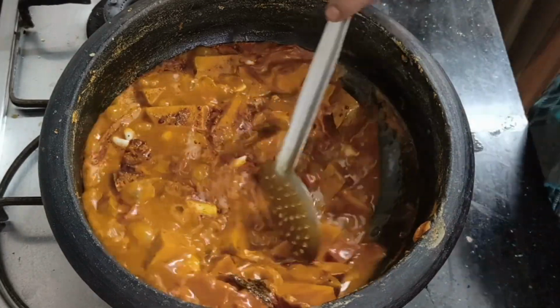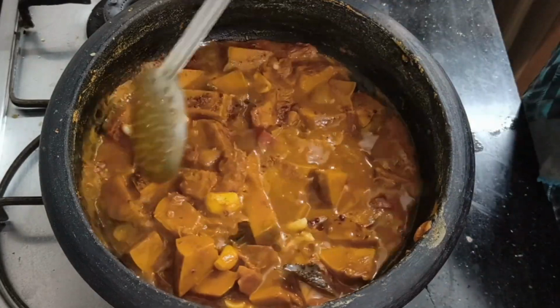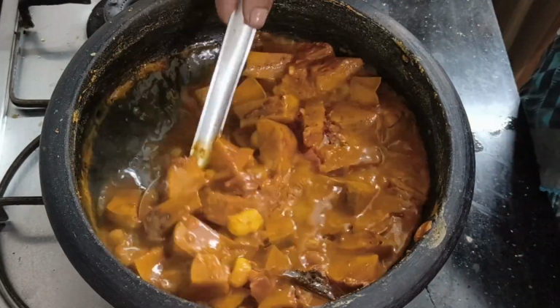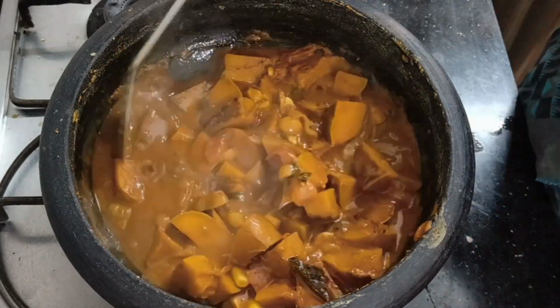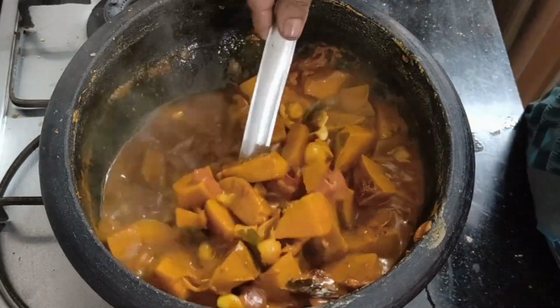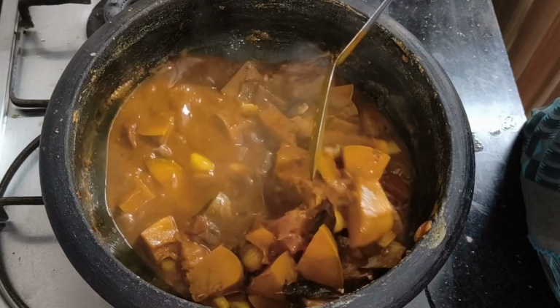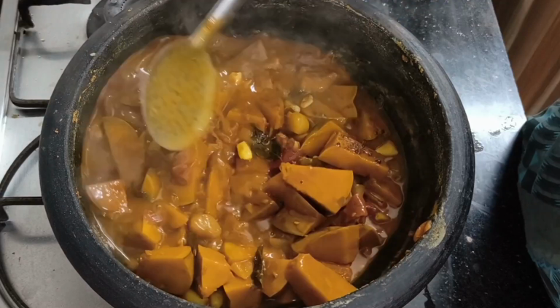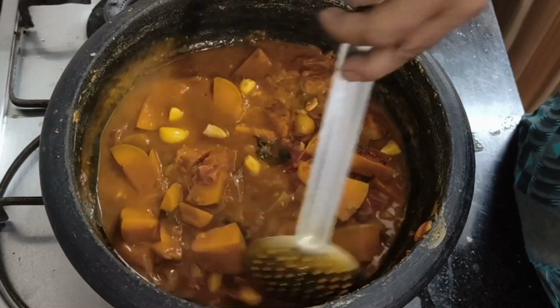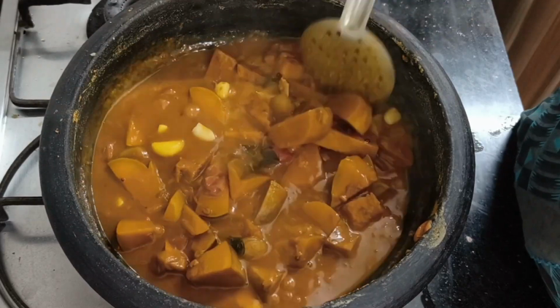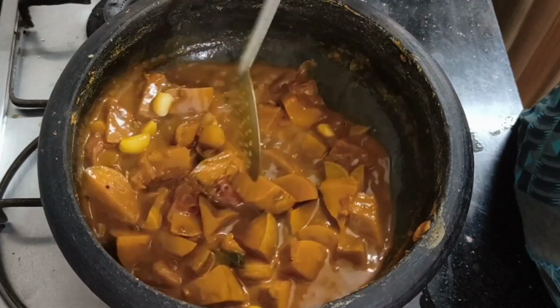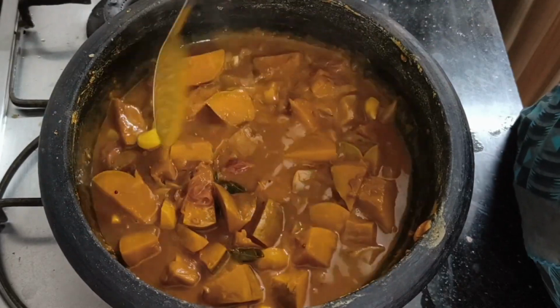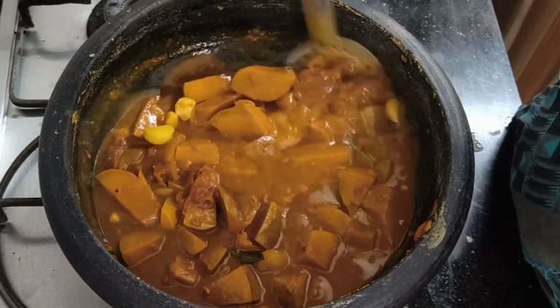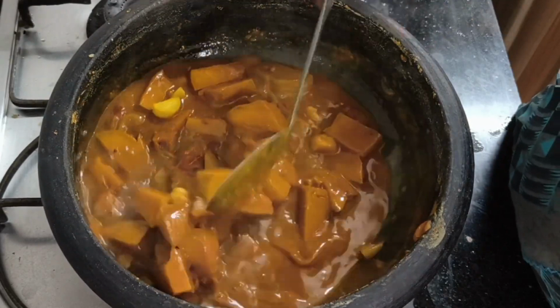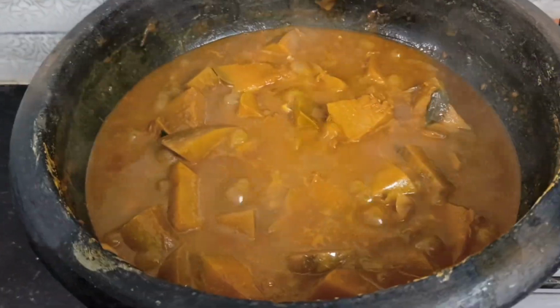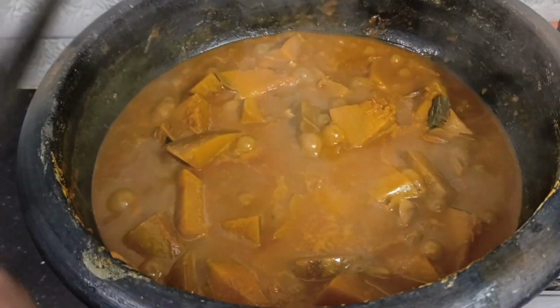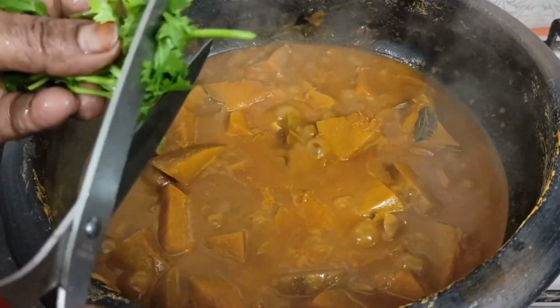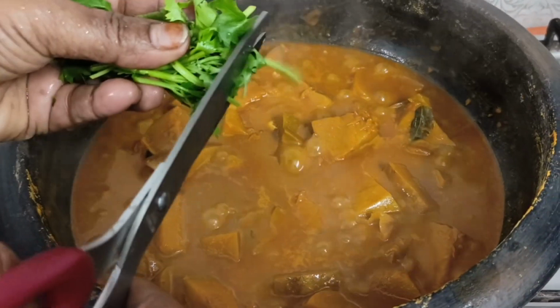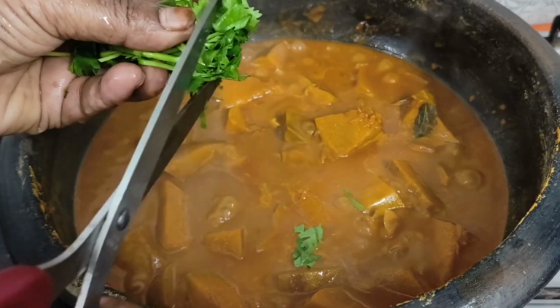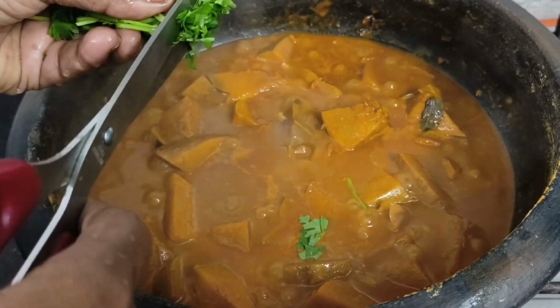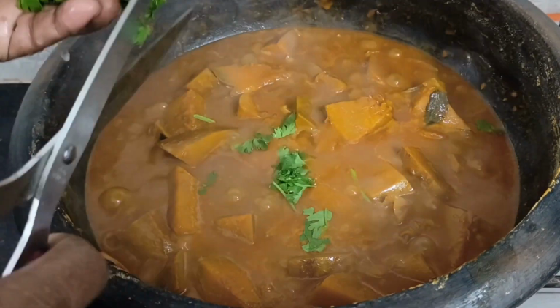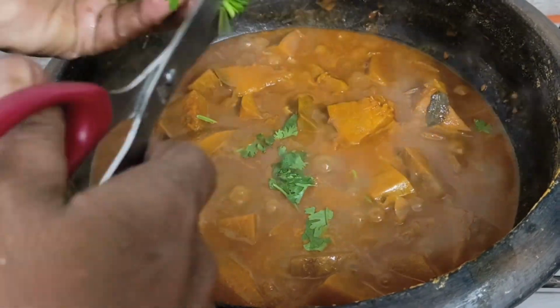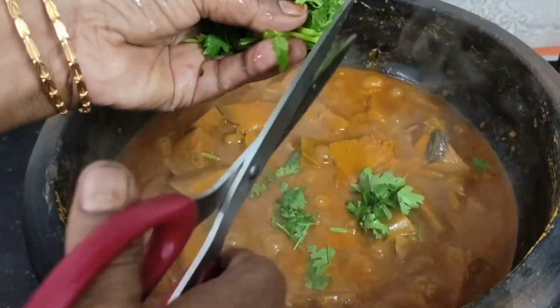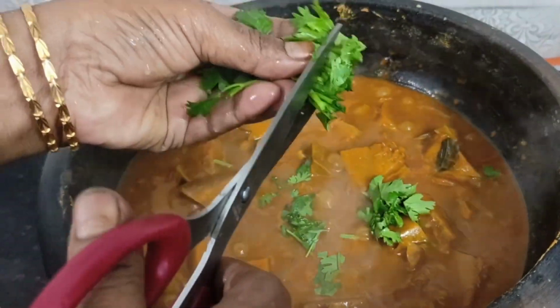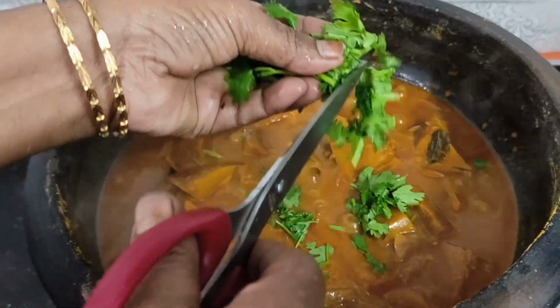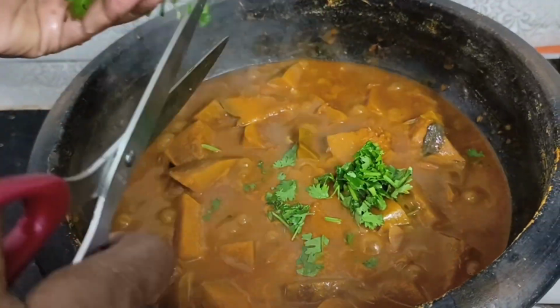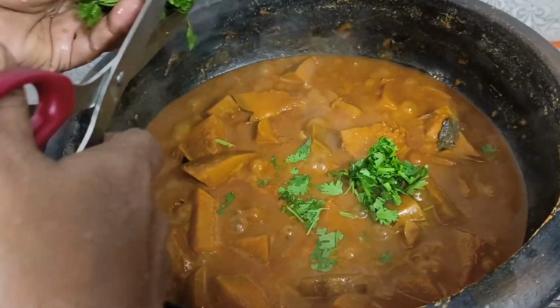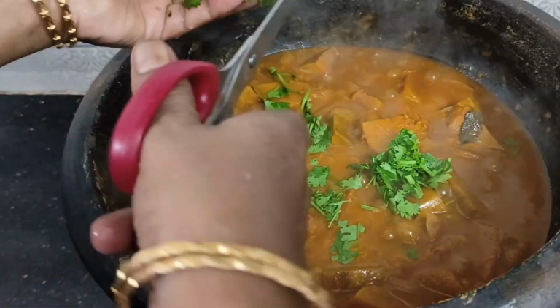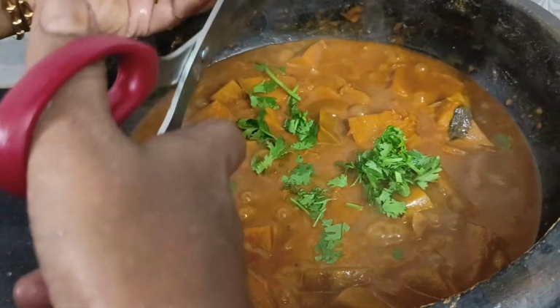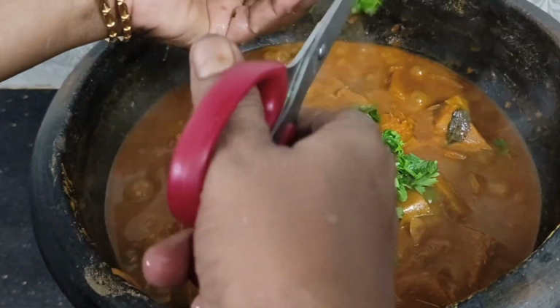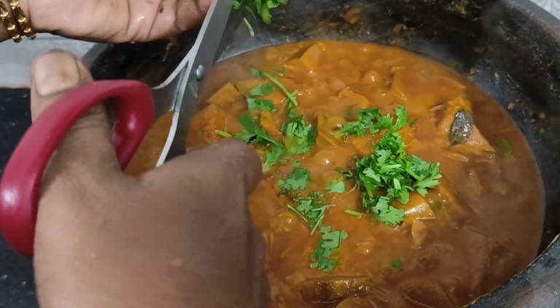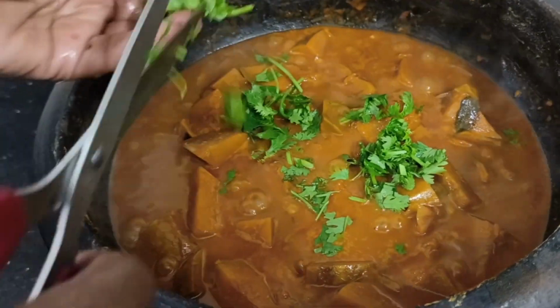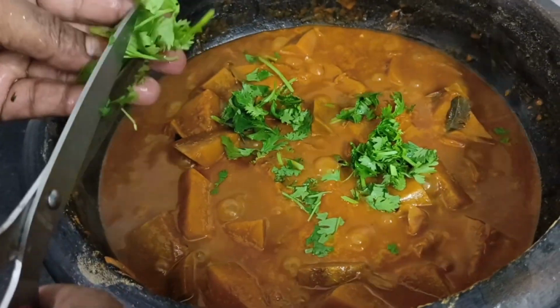This recipe is very good, let's try it. It's ready — cut it one last time. How do you like it? Tell me in the comments. We will see another video, bye!